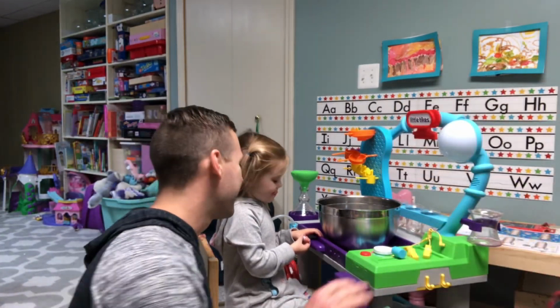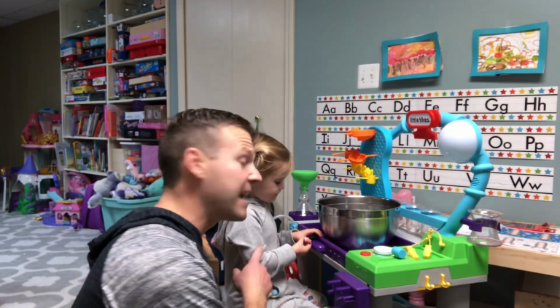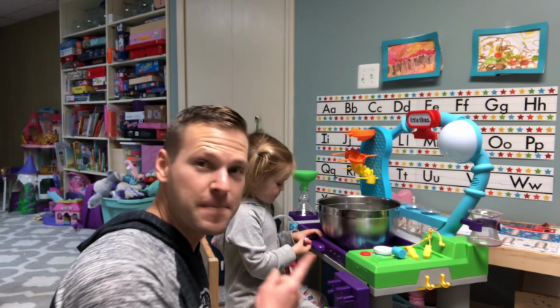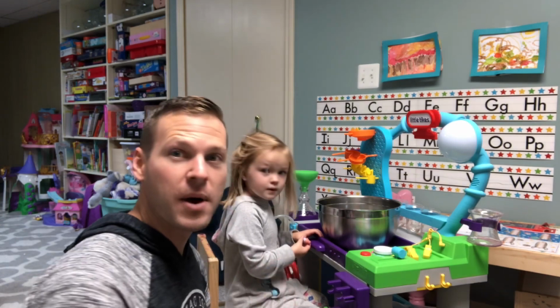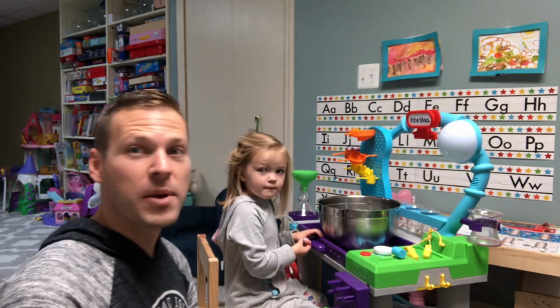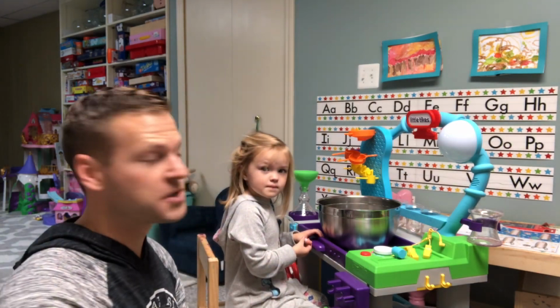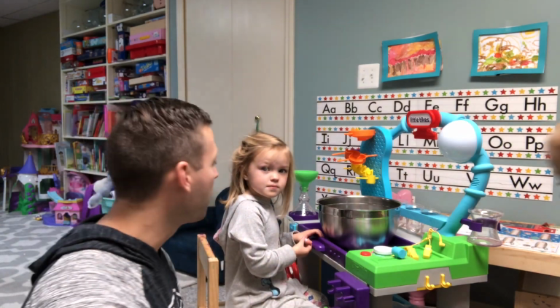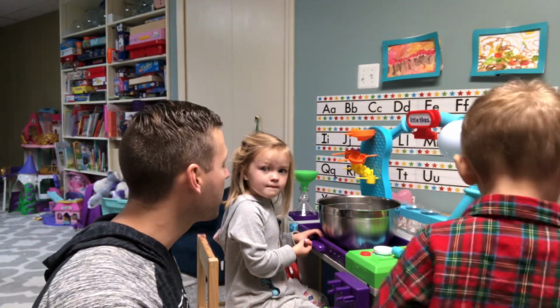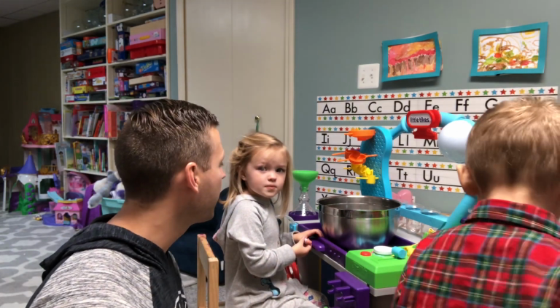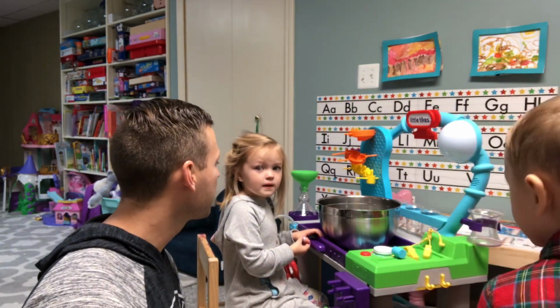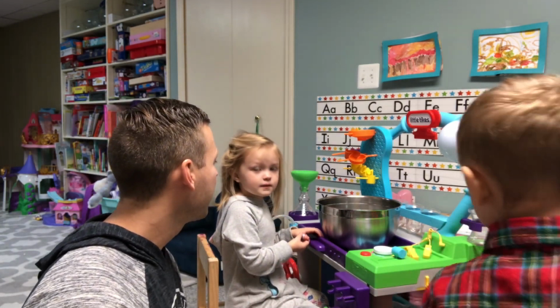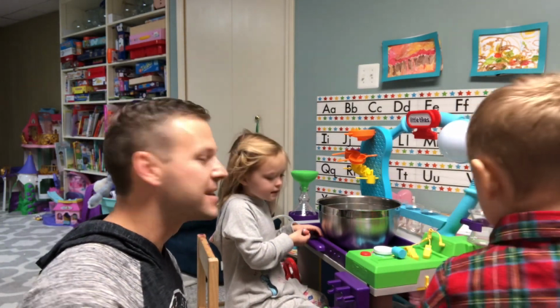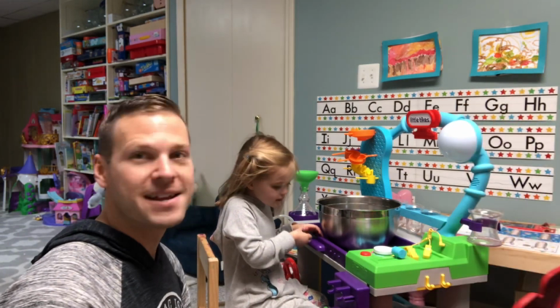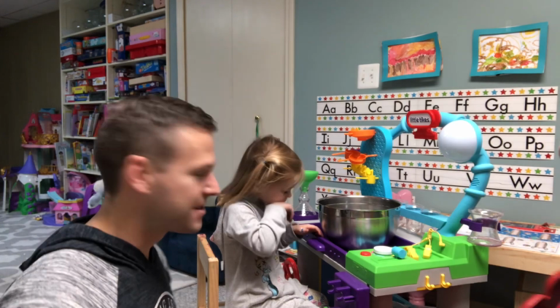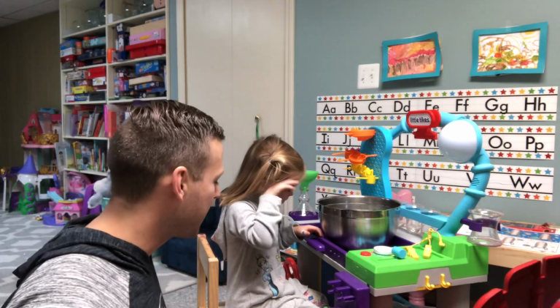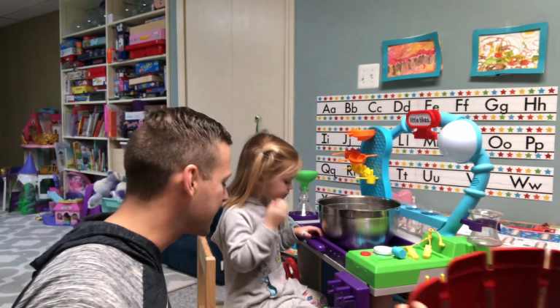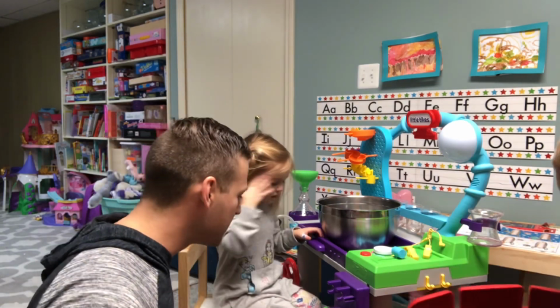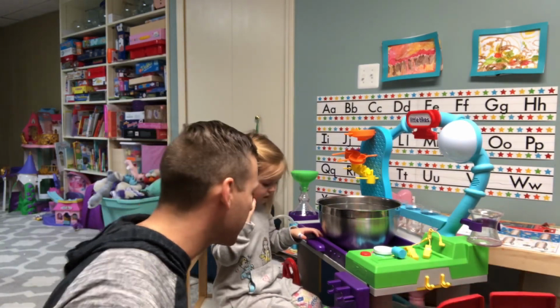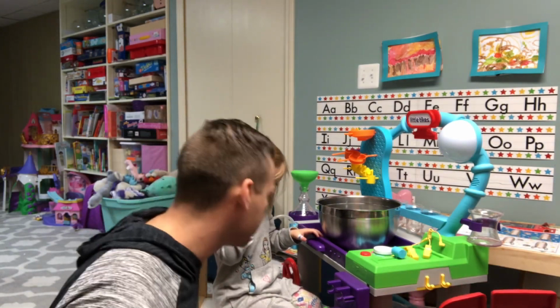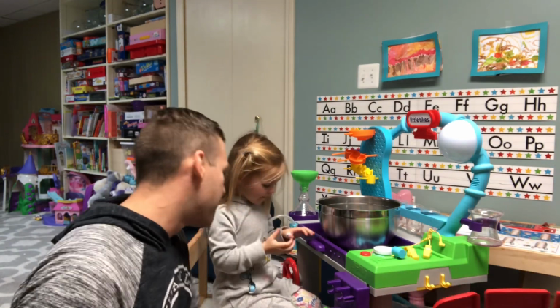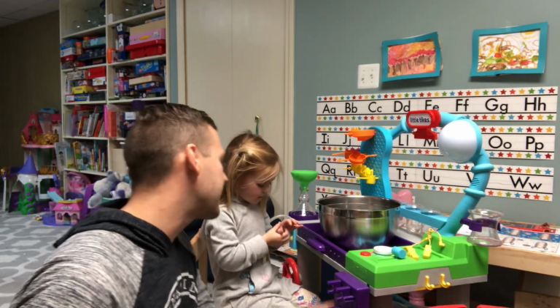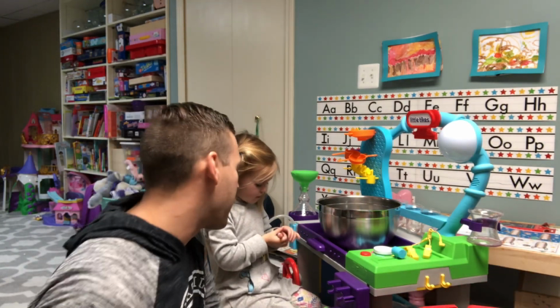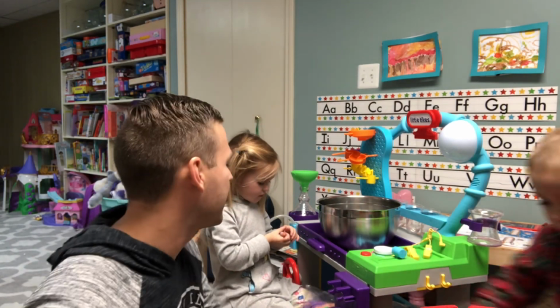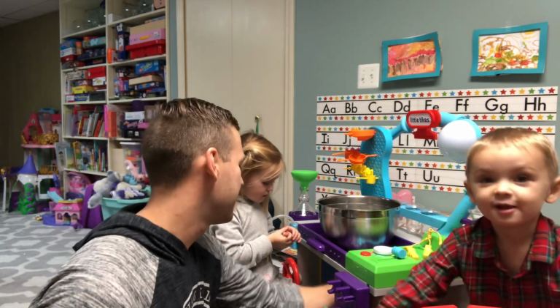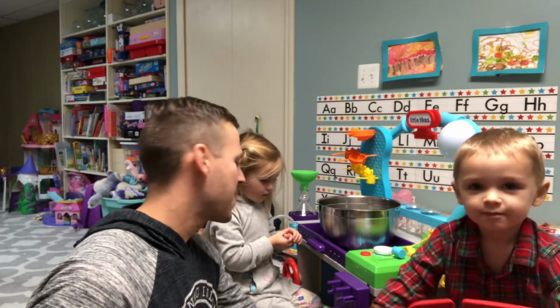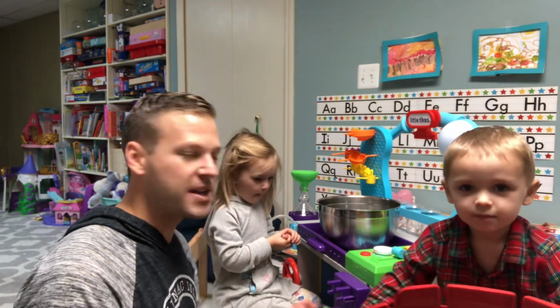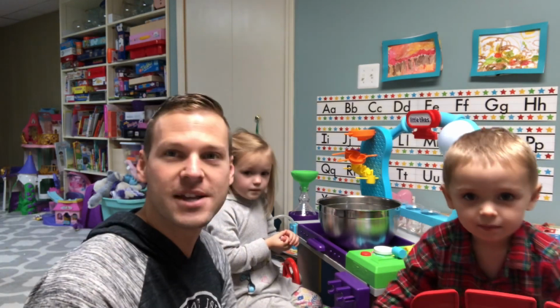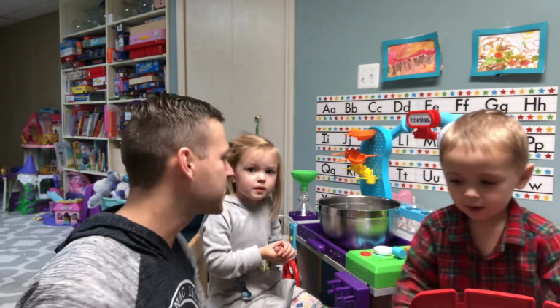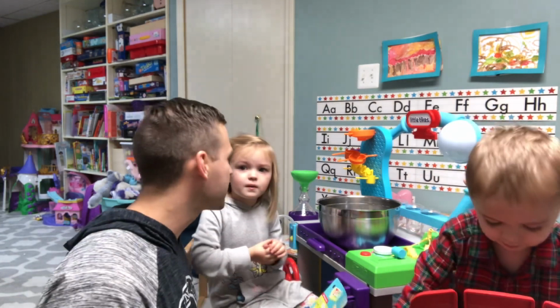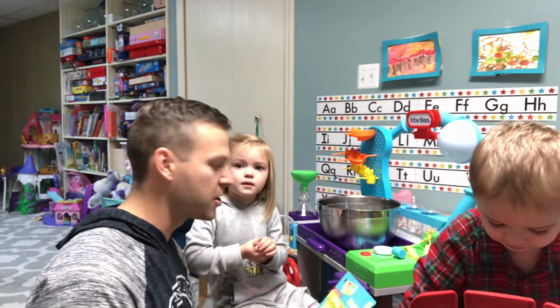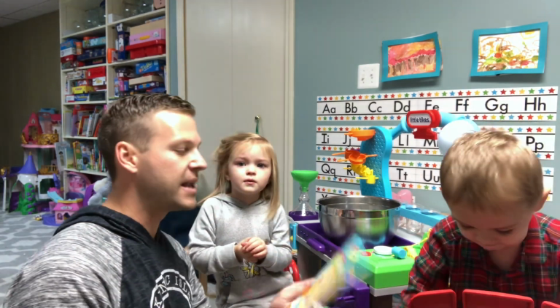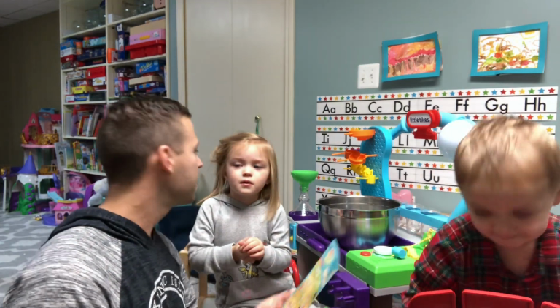Hadley, when you grow up, what do you want to be? A scientist! So Hadley wants to be a scientist when she grows up, so she is very excited about this experiment.